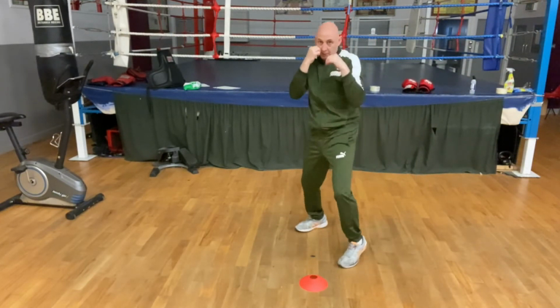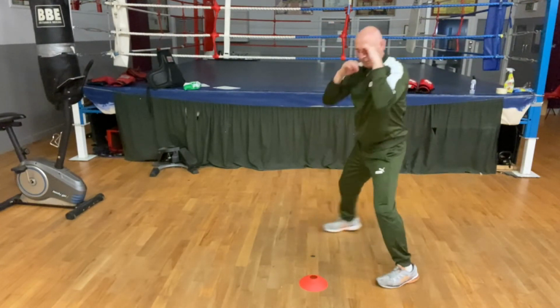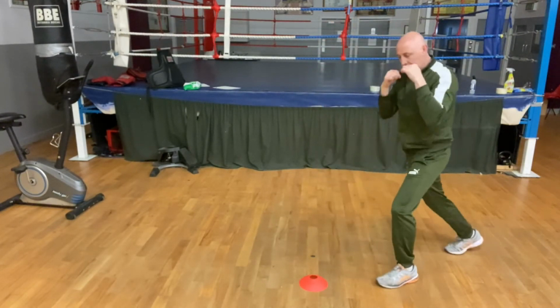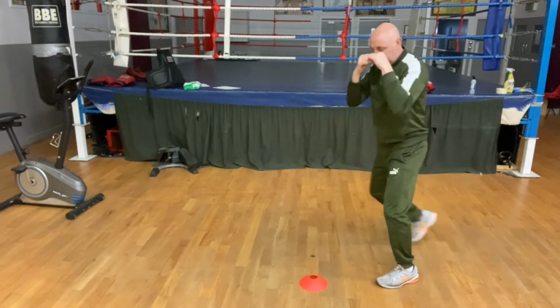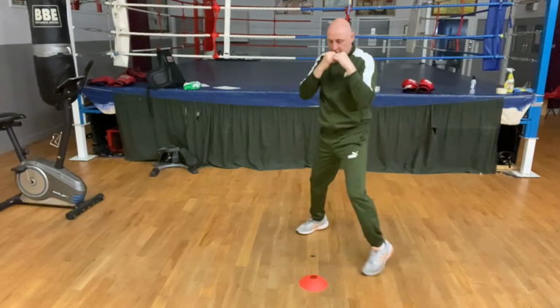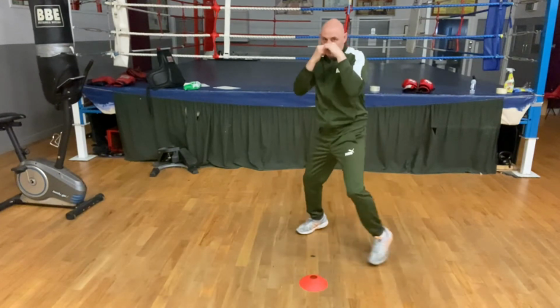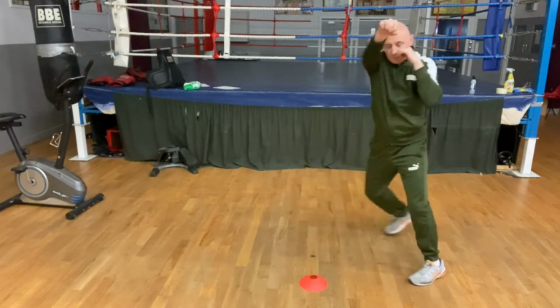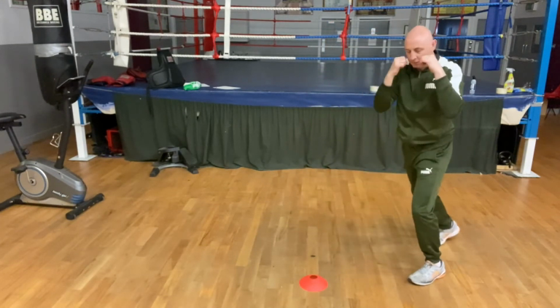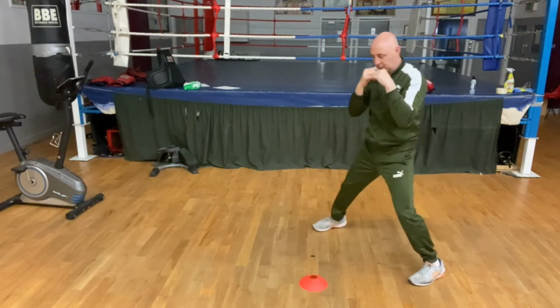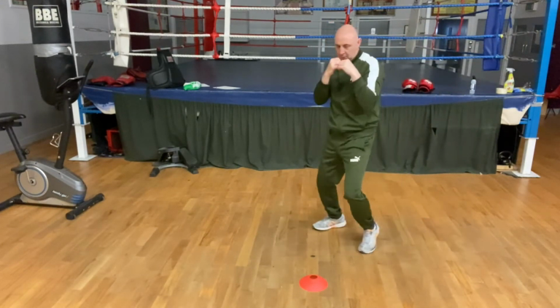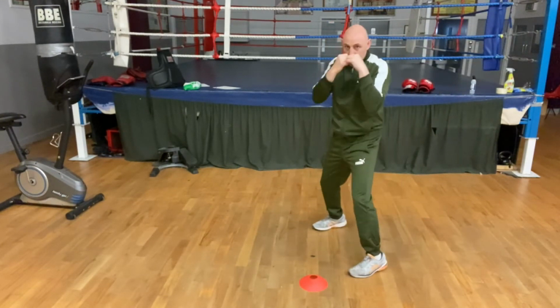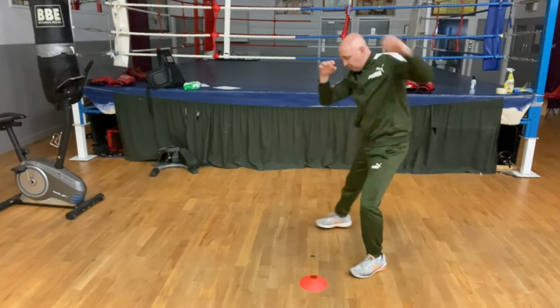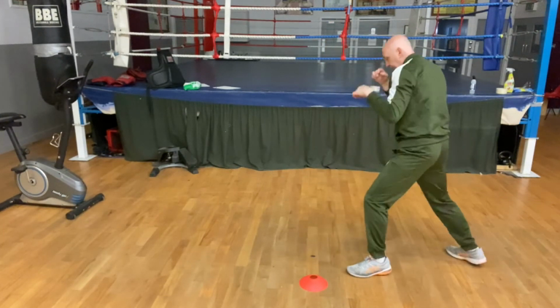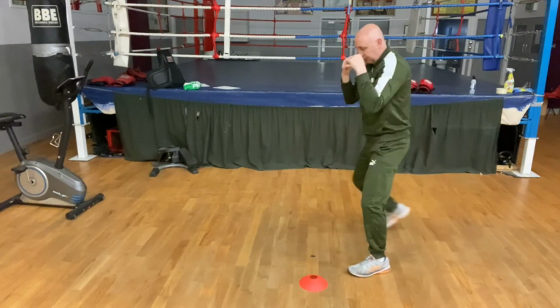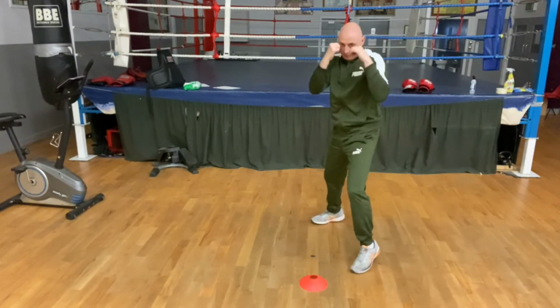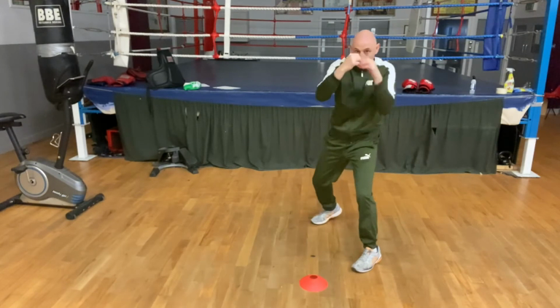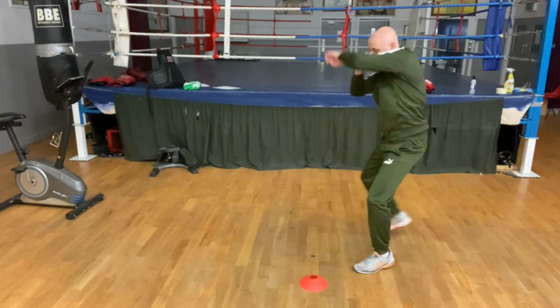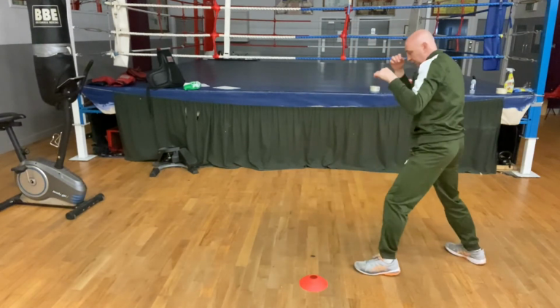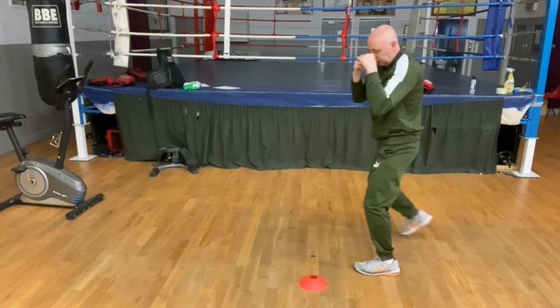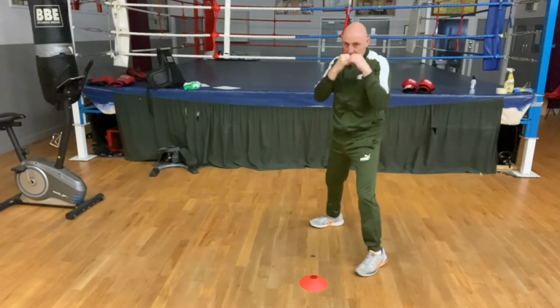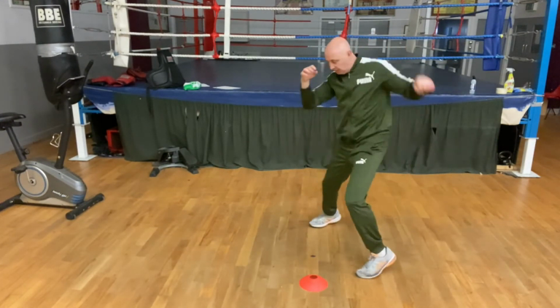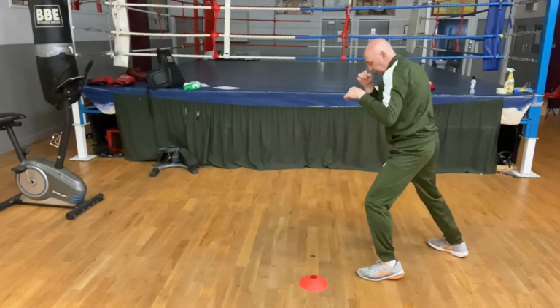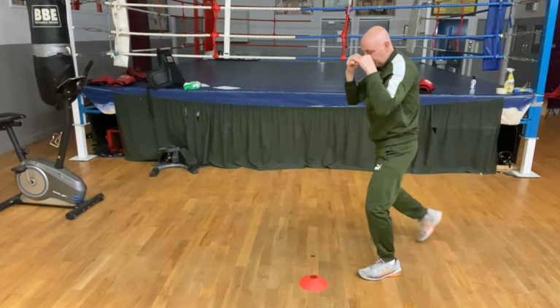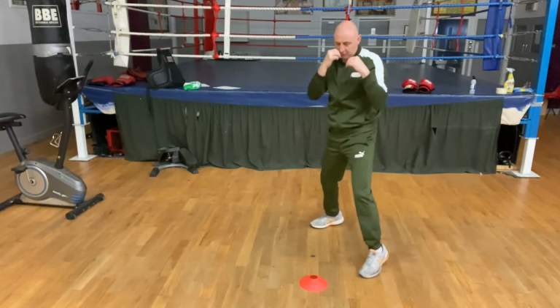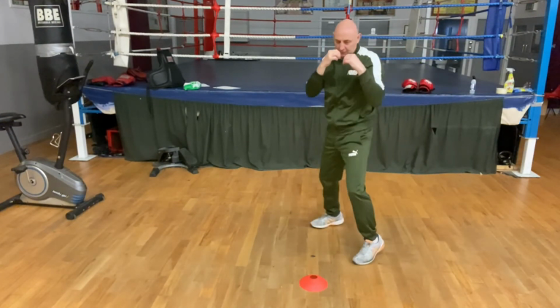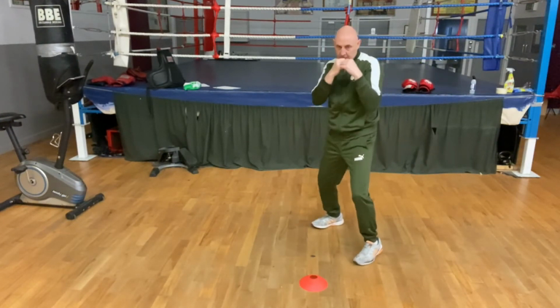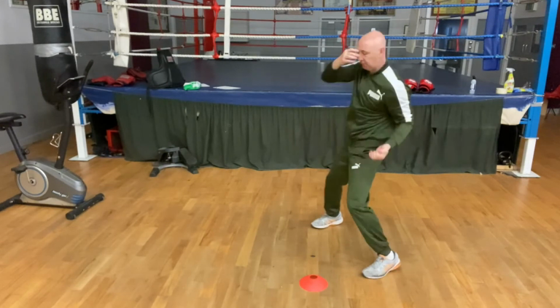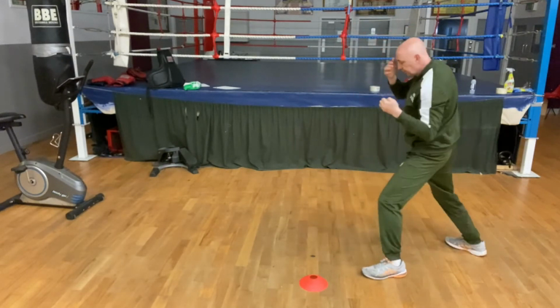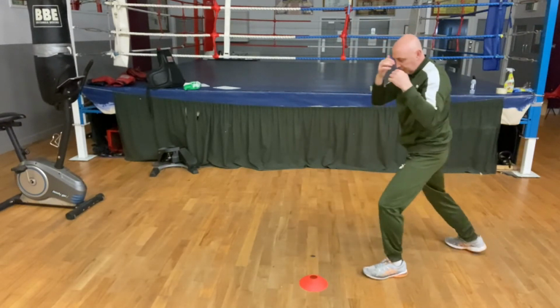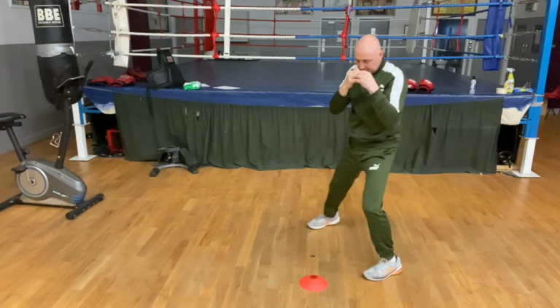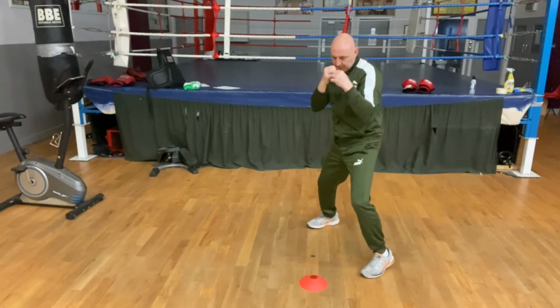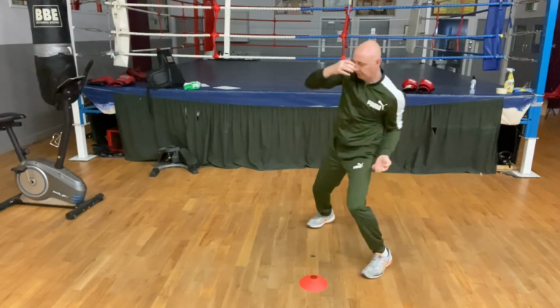Sidestepping to the lathe side with the back foot using the backhand. Now sidestepping with the back foot to the lathe side with the hook. Now with the uppercut.